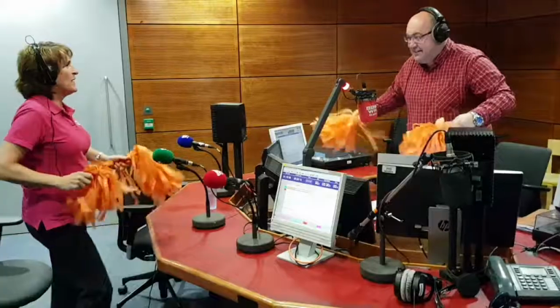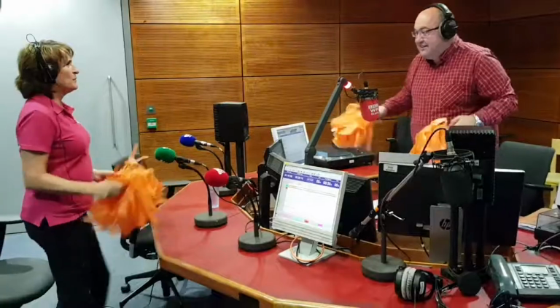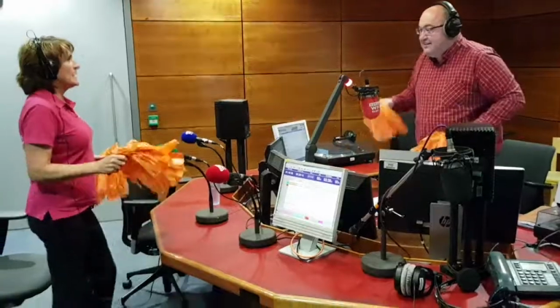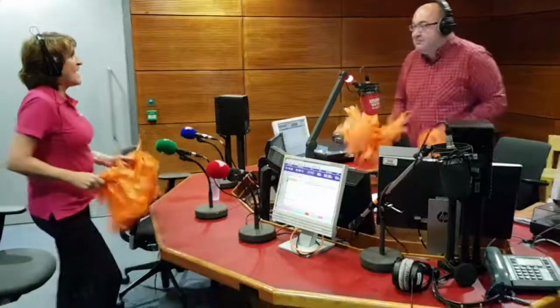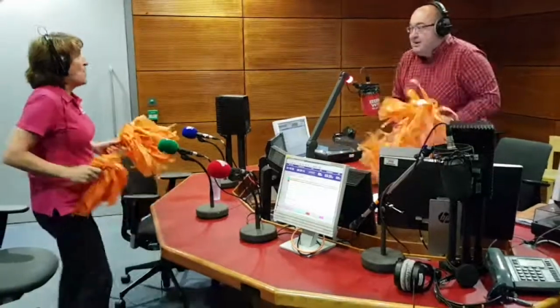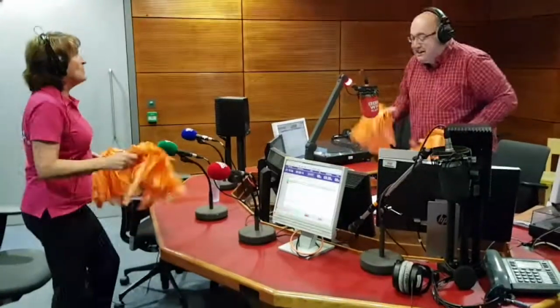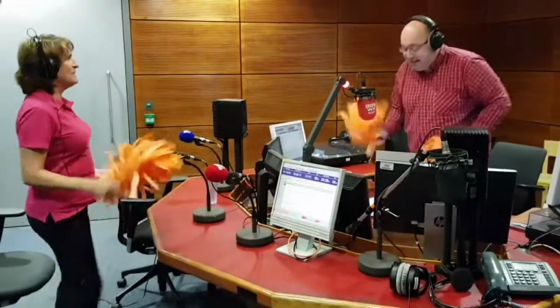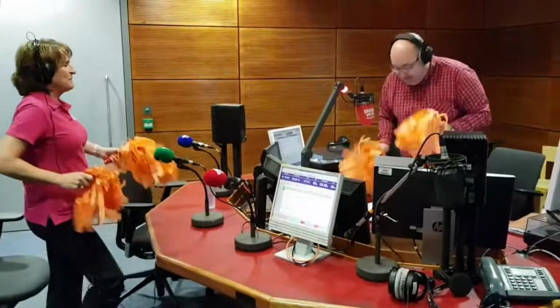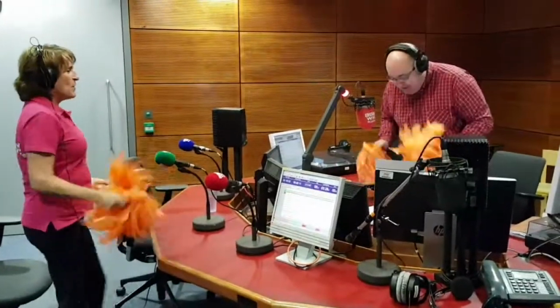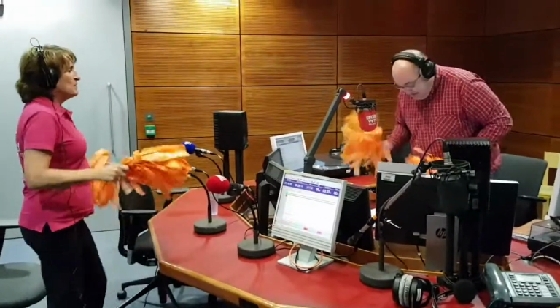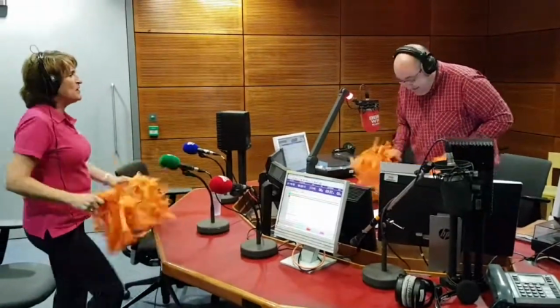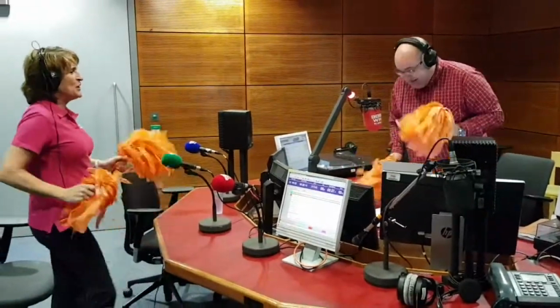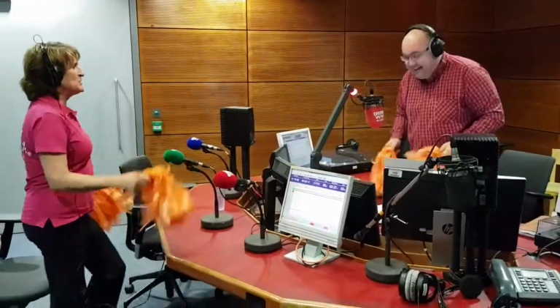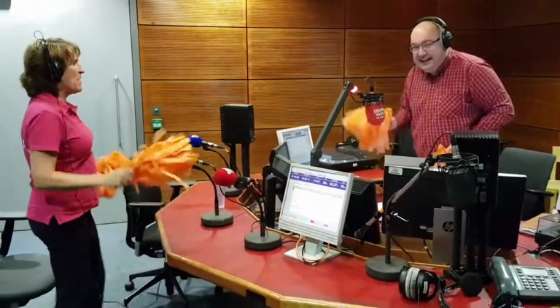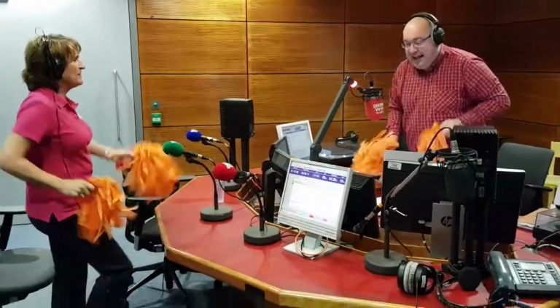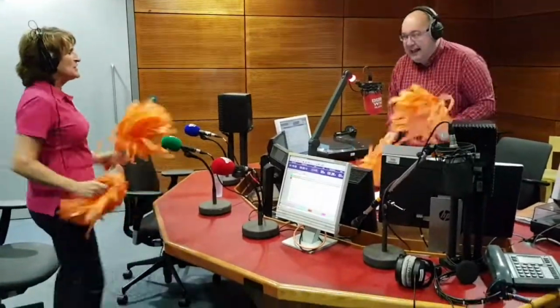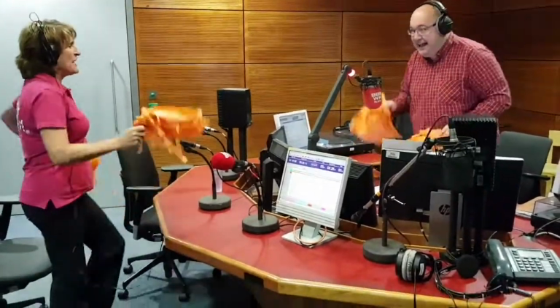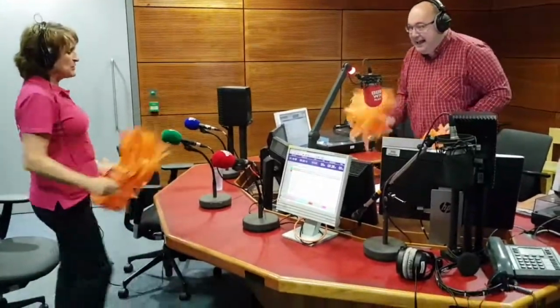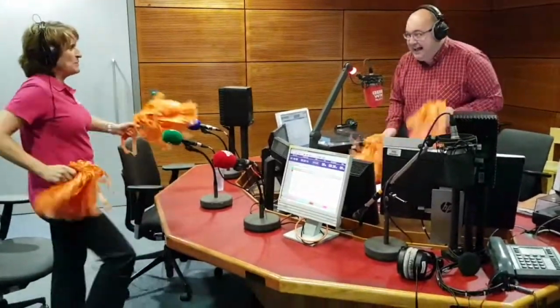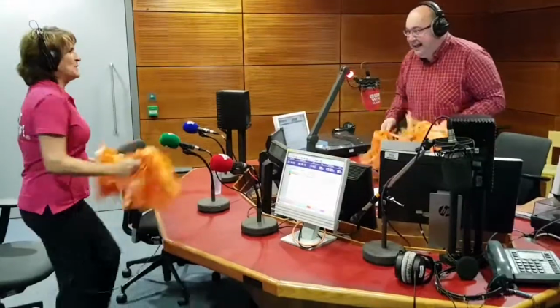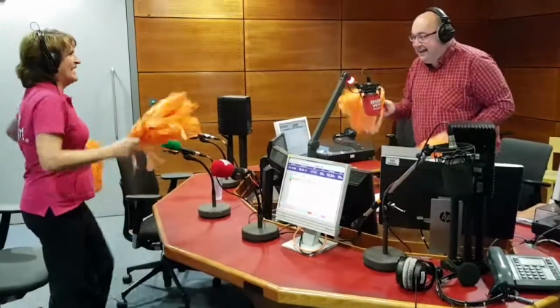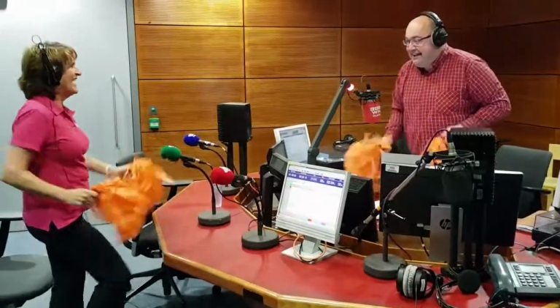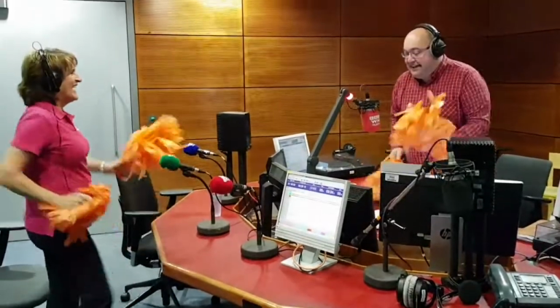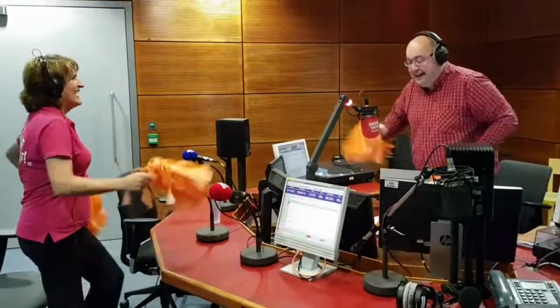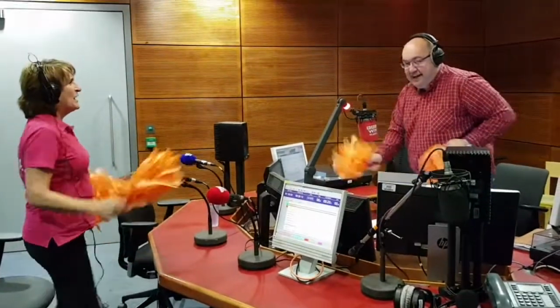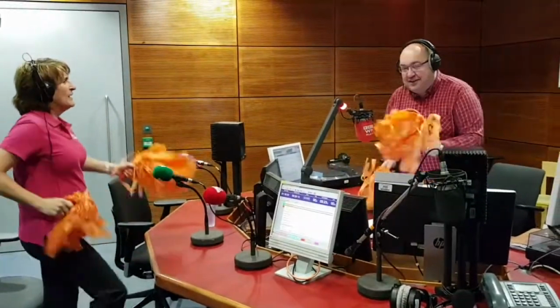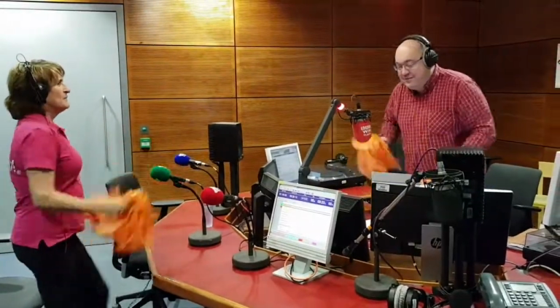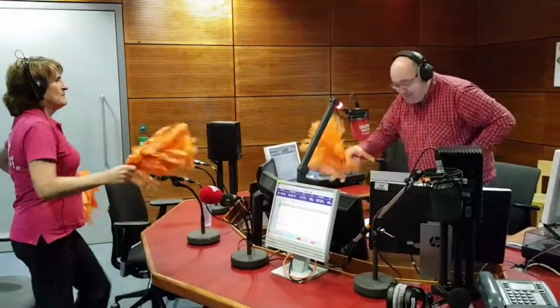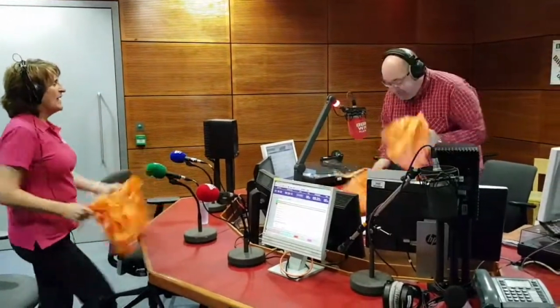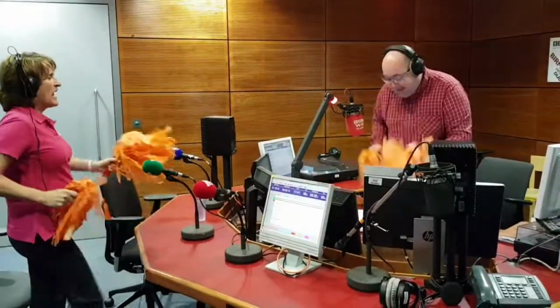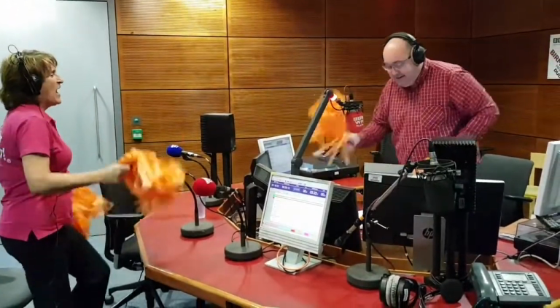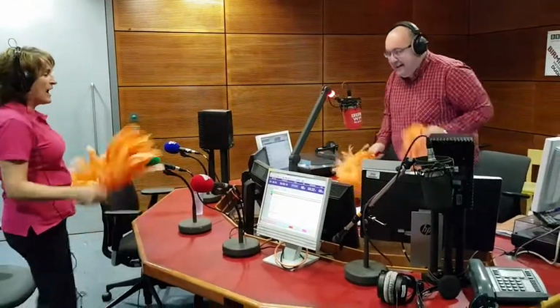There we are. We're going to do more of that. We're marching here, marching on the spot. Just let those arms swing. I'll give them more of a swing now.